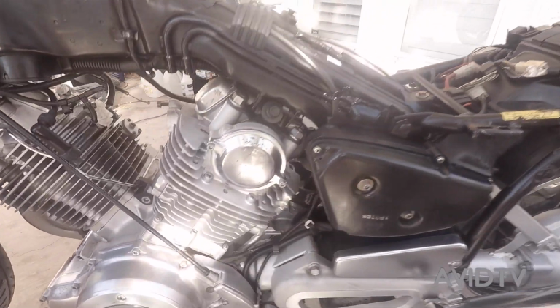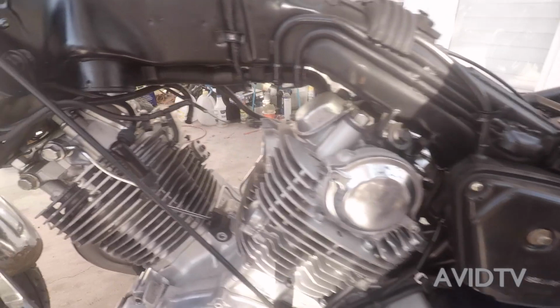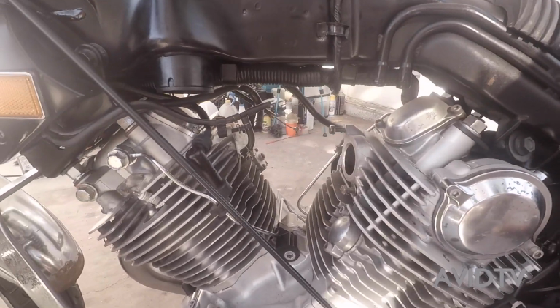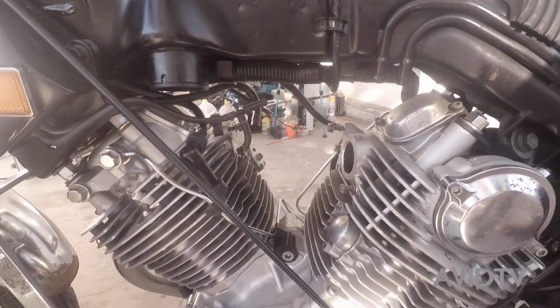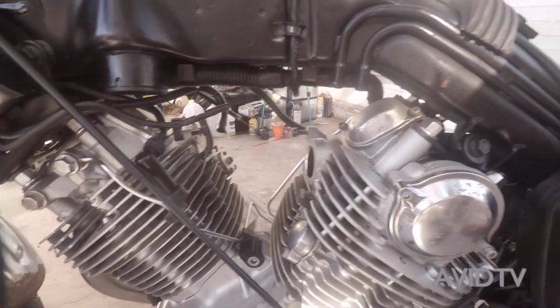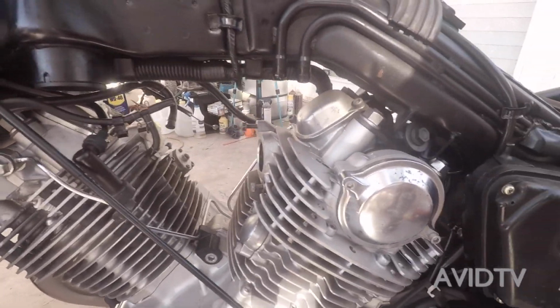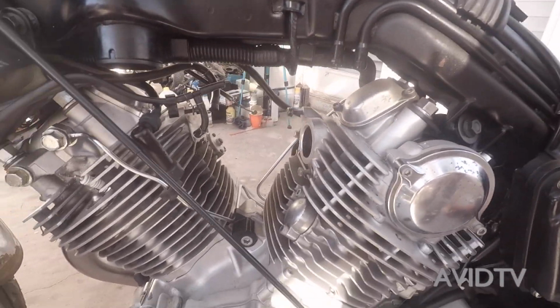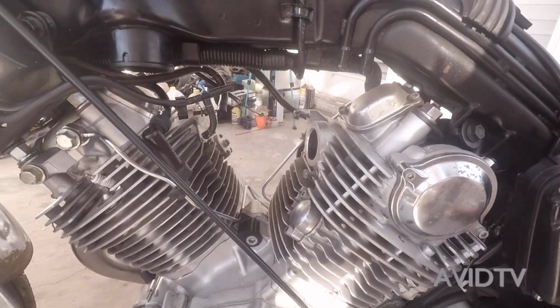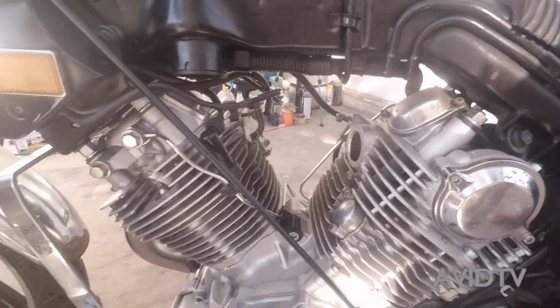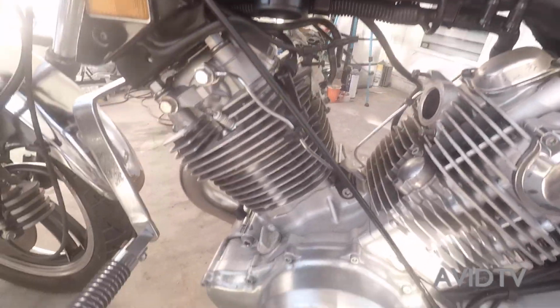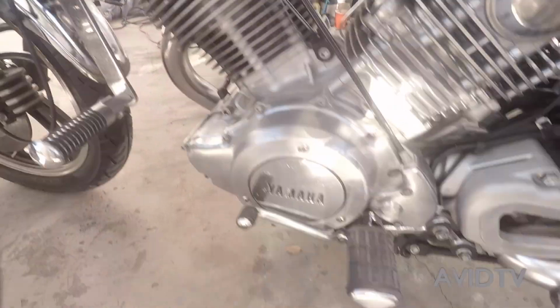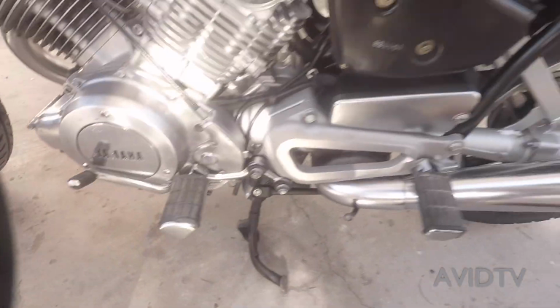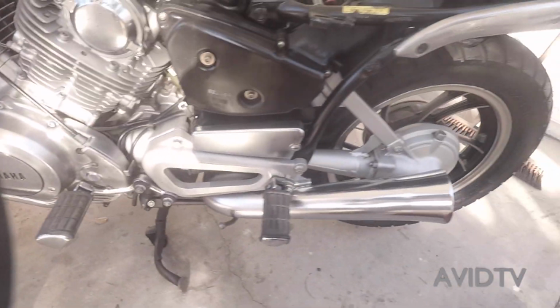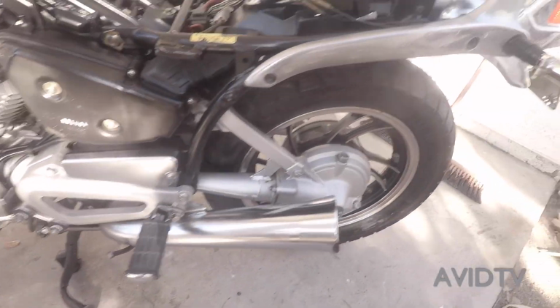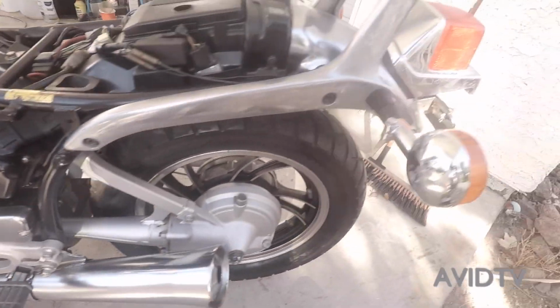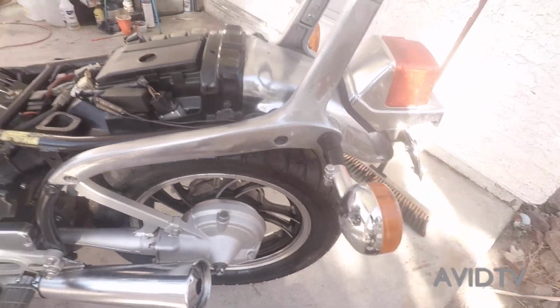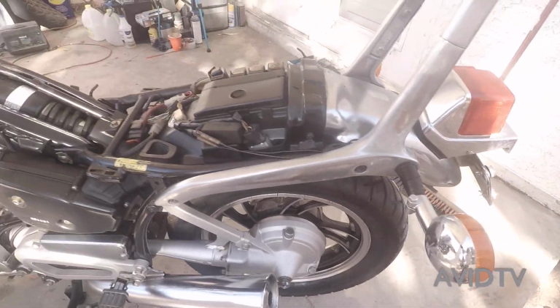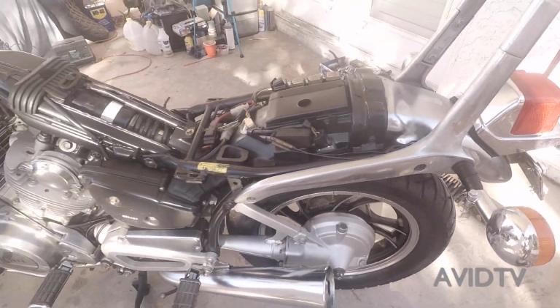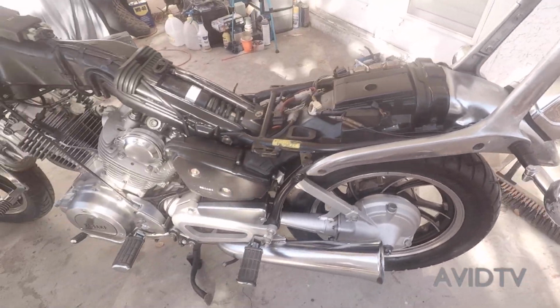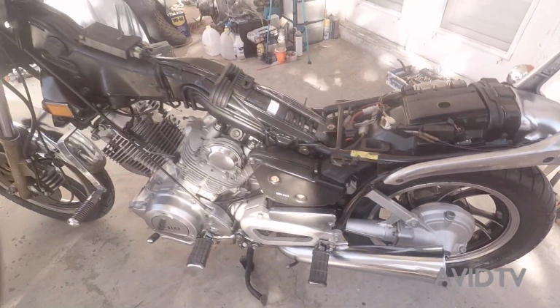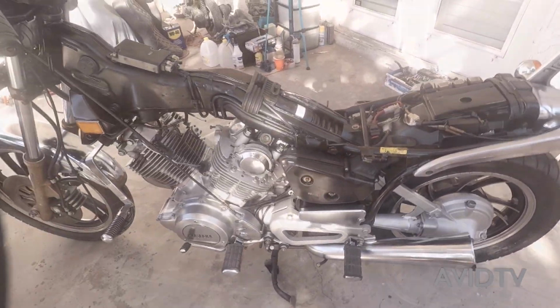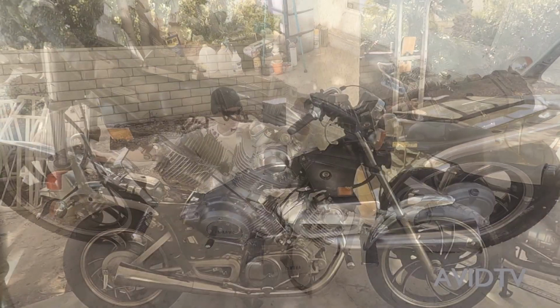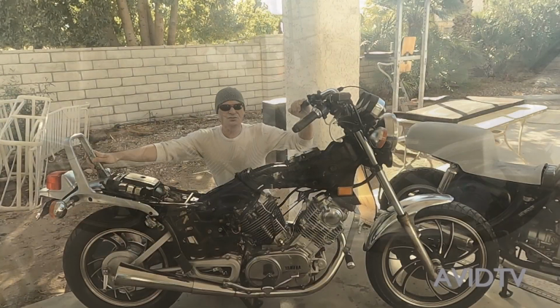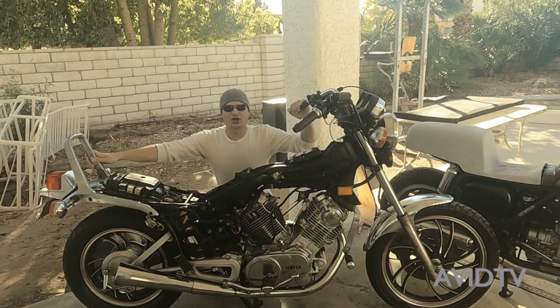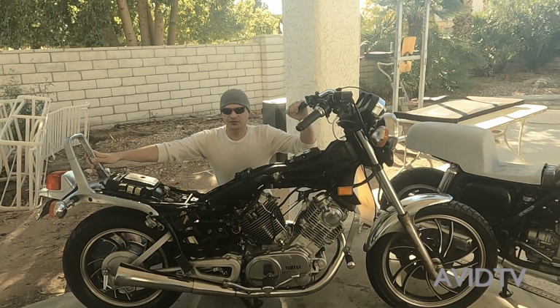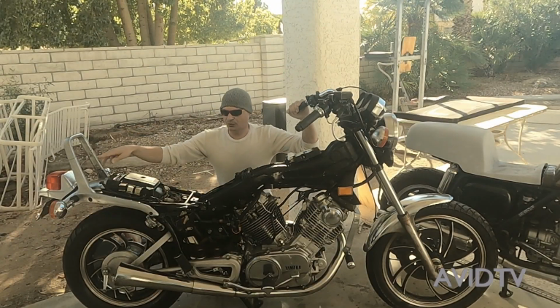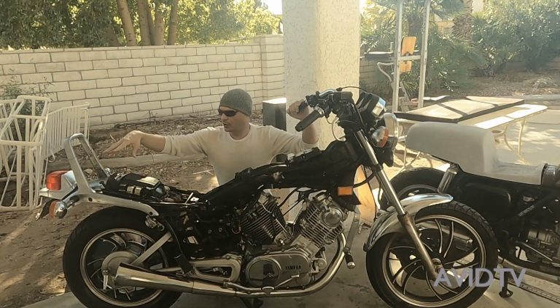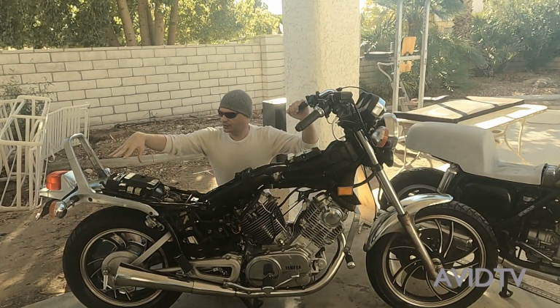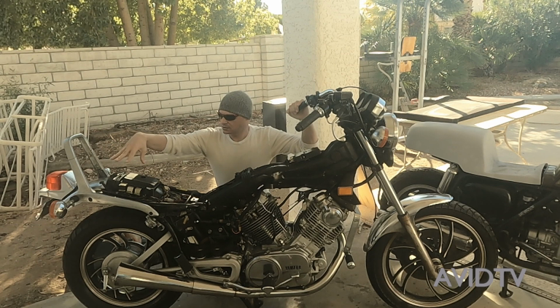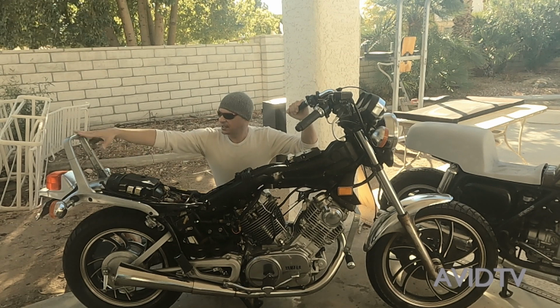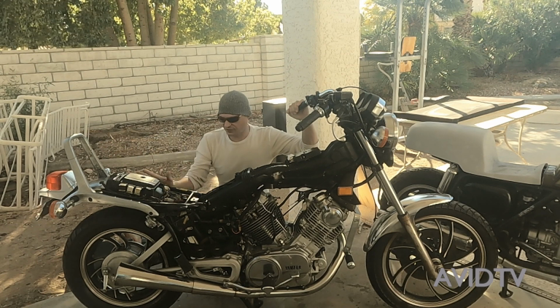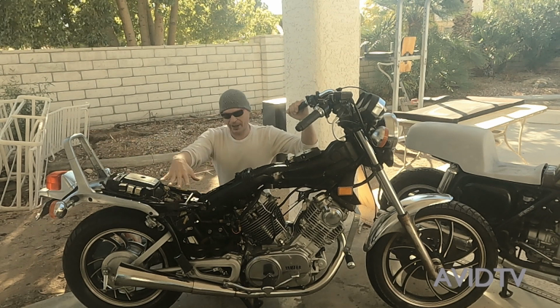We're missing the carburetors — they're not in, but I have them and I'll show you how to rebuild them. This is what we're starting with.